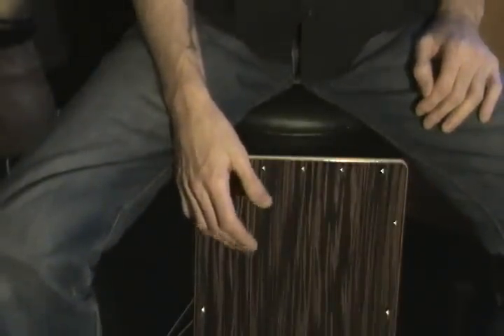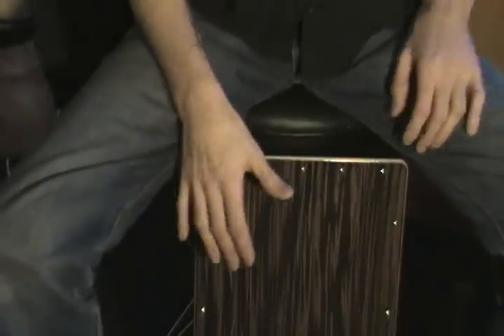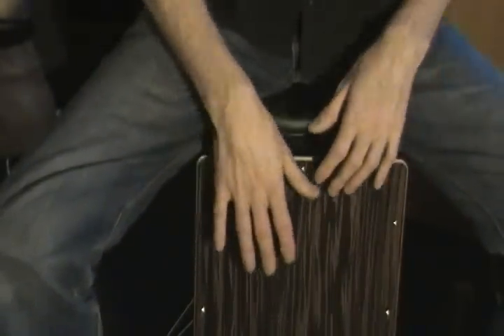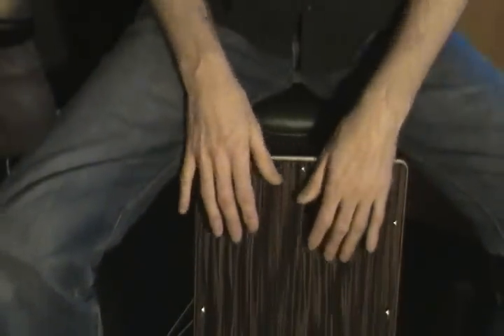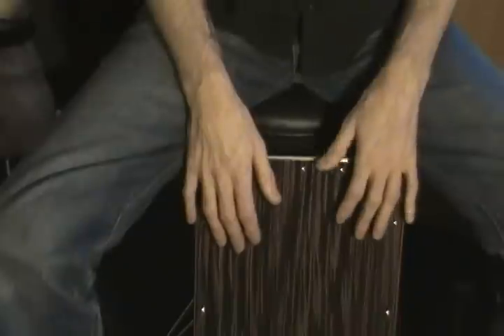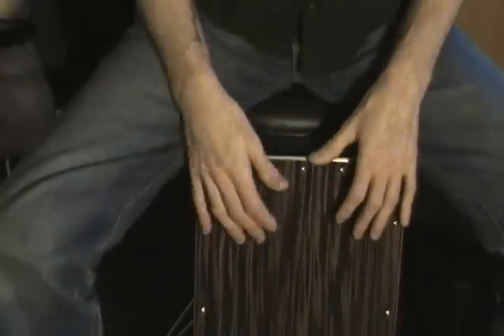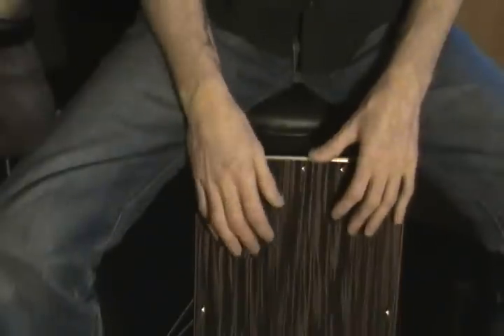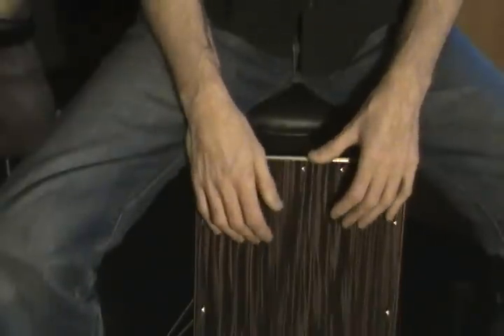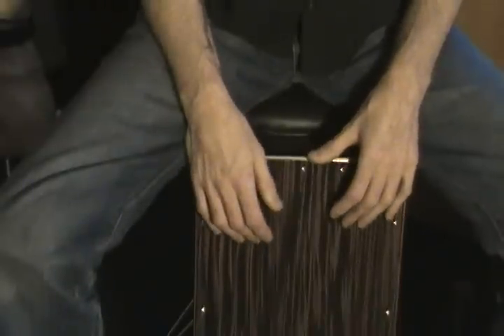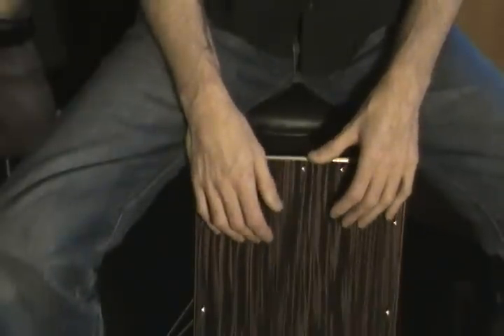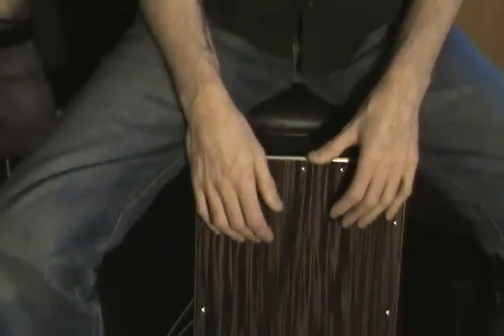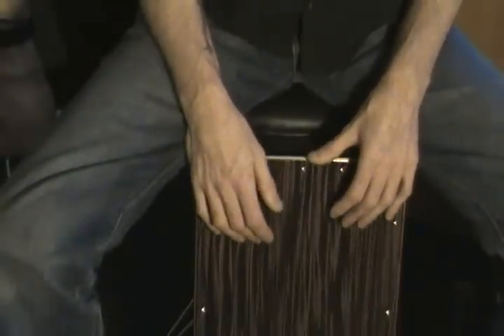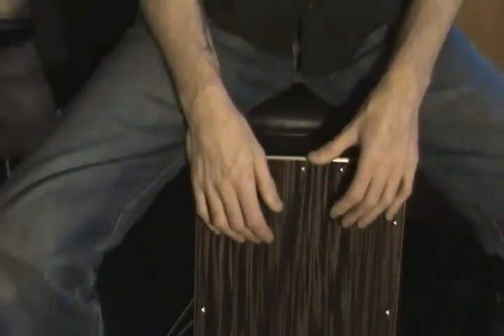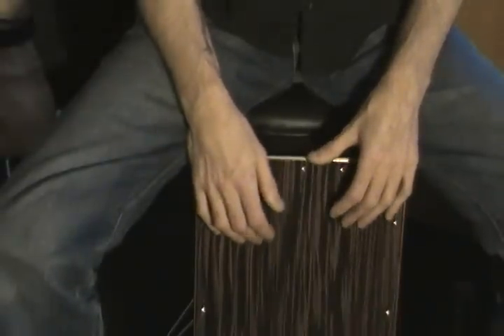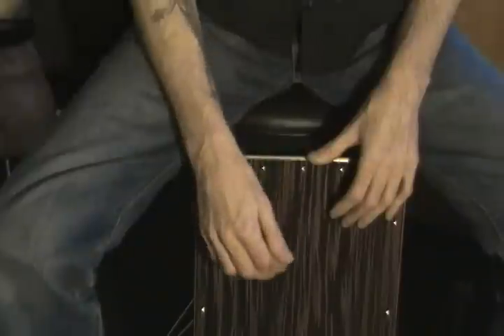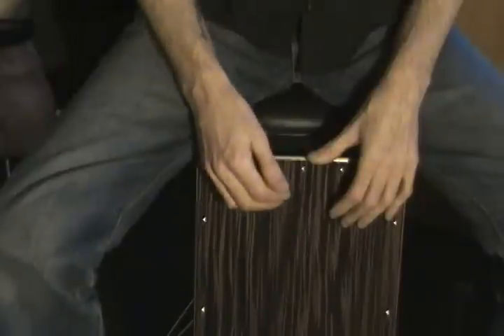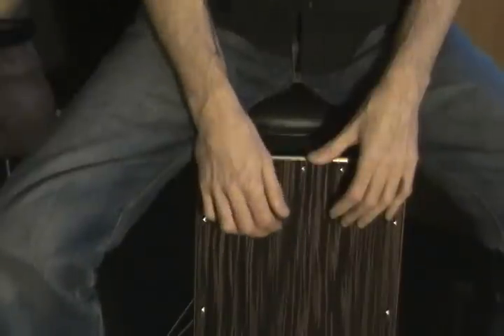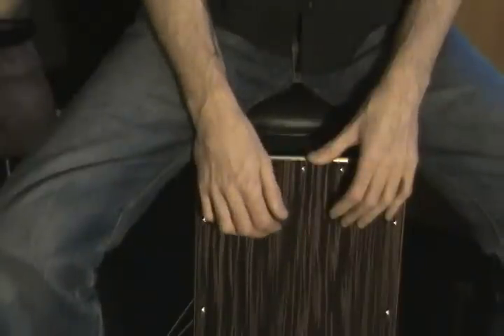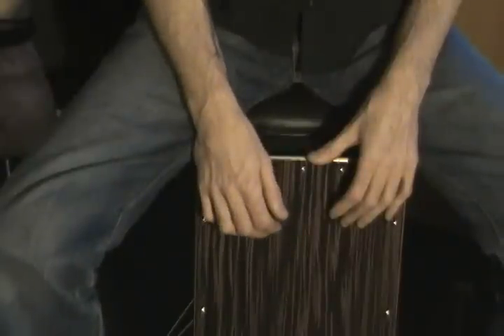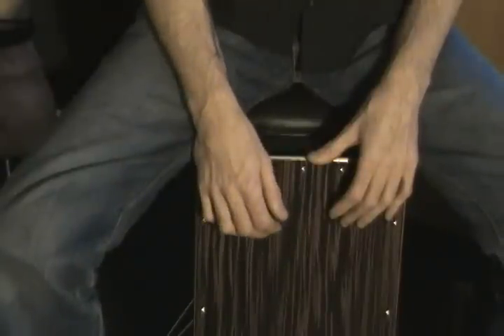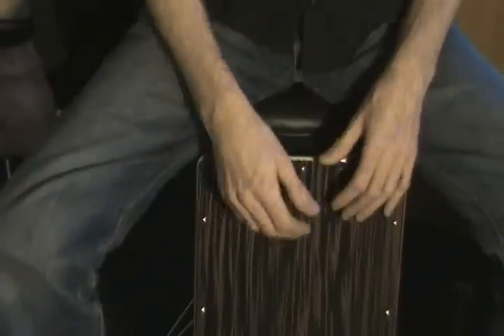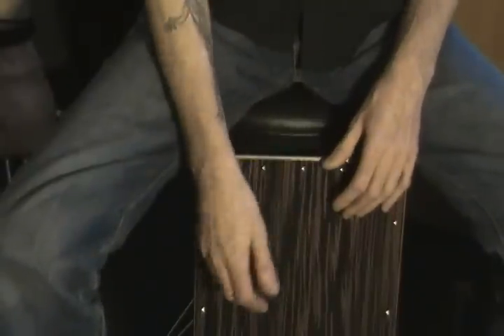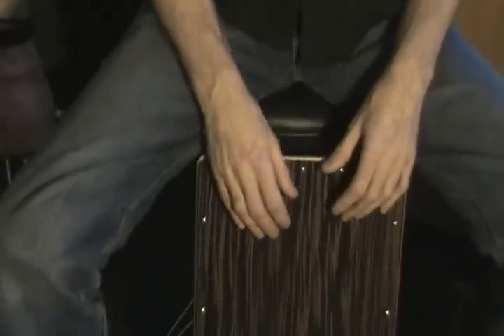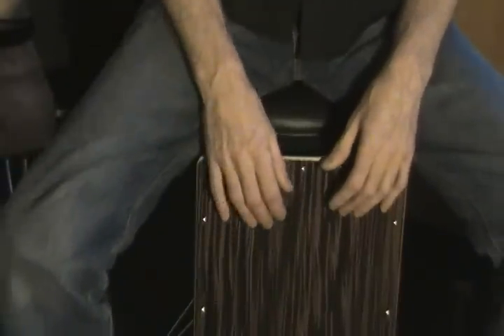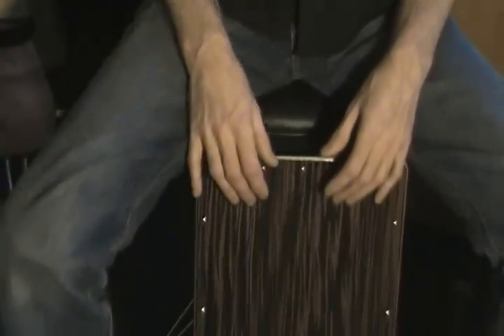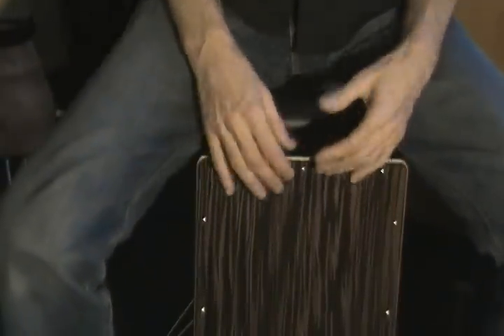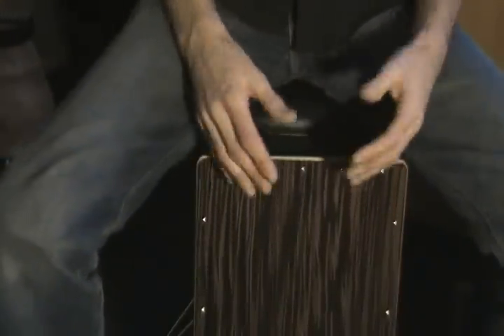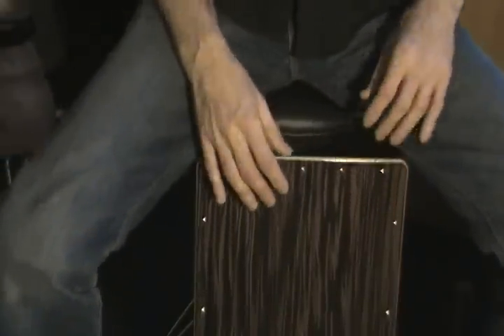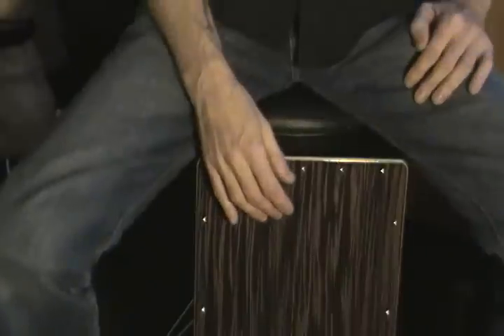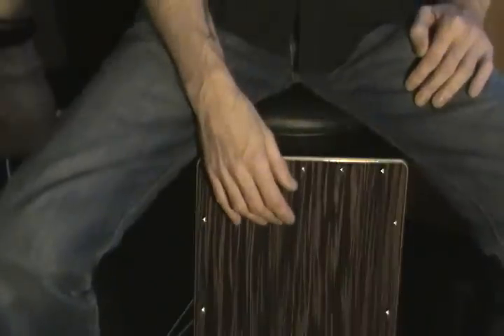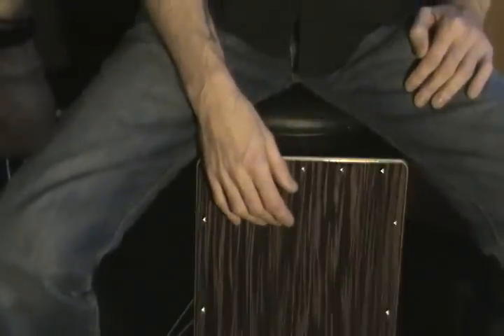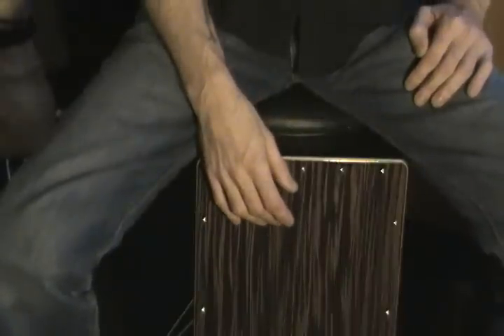Try getting your hands used to doing that, and then you can move on to the play-along where I play this at three different speeds, increasing the speed each time, and play it for a few minutes so you can get a feel for it.